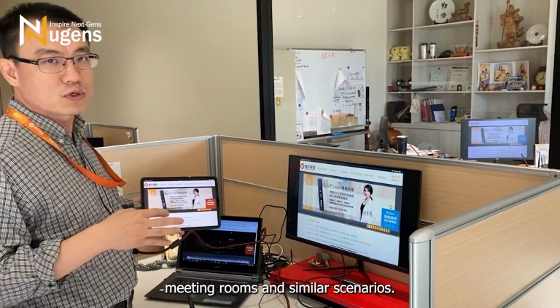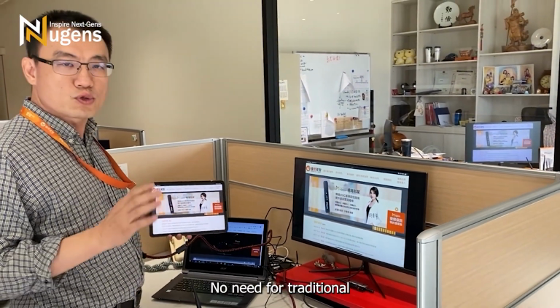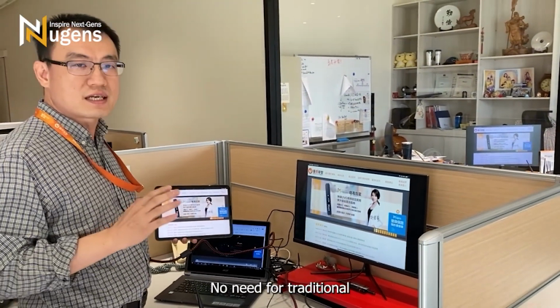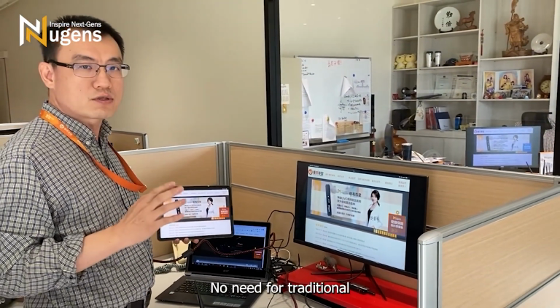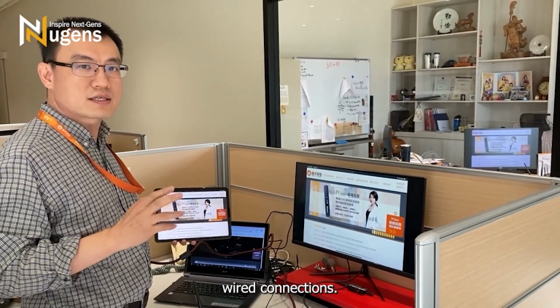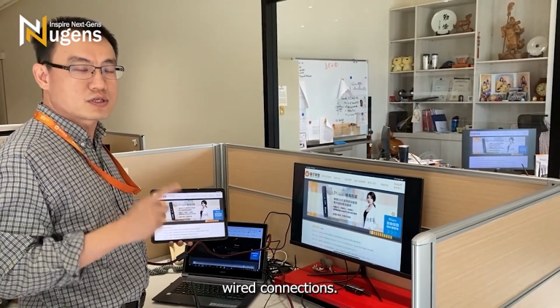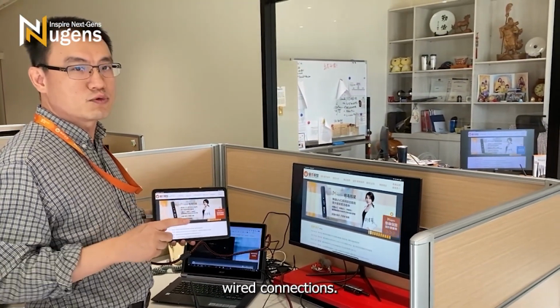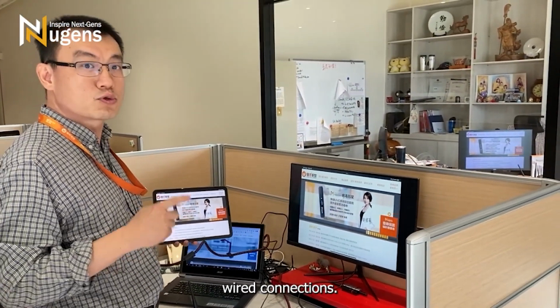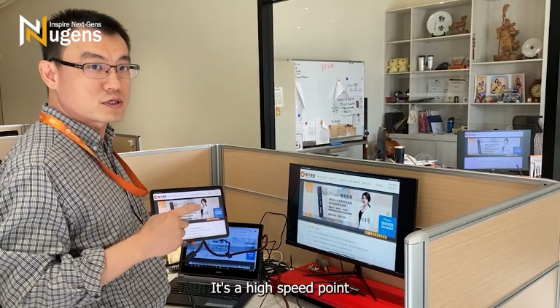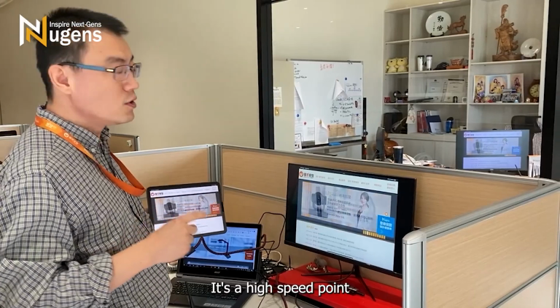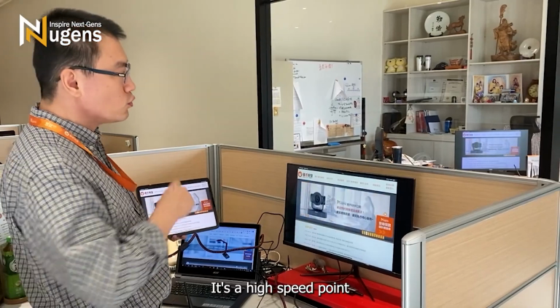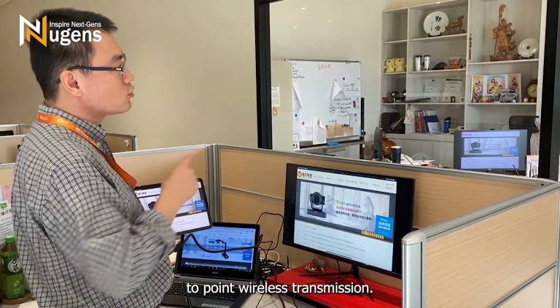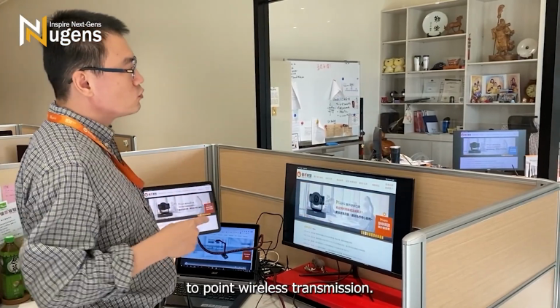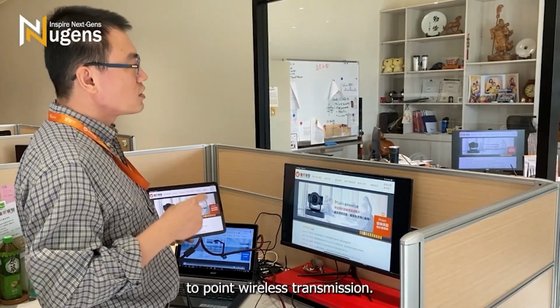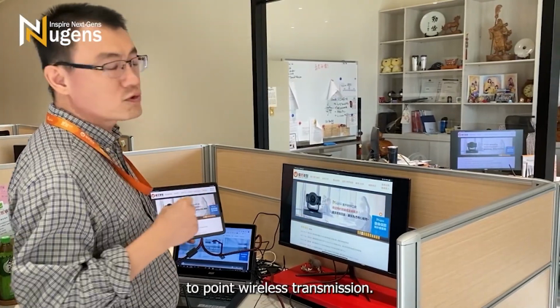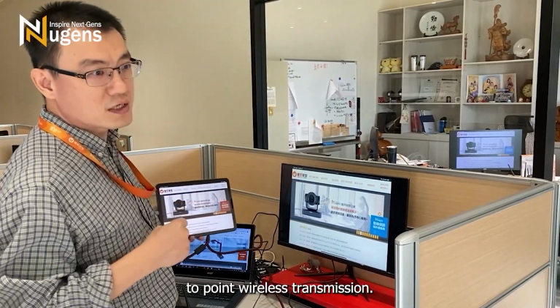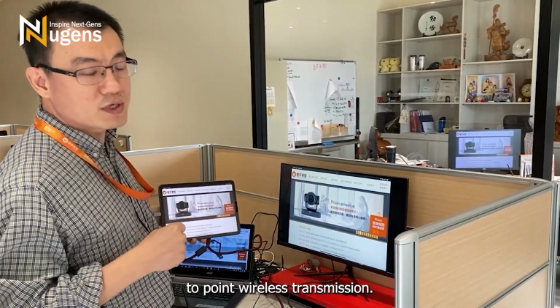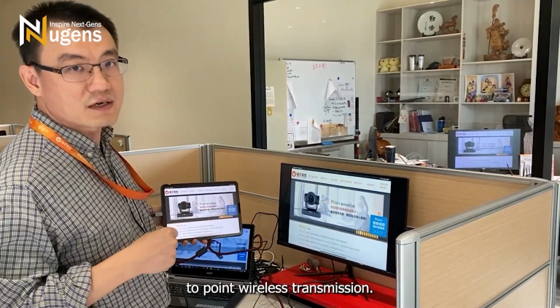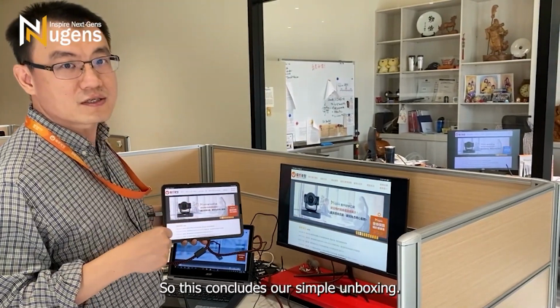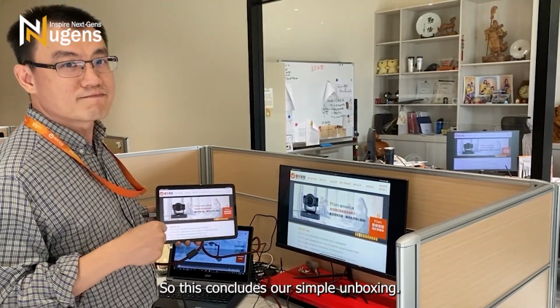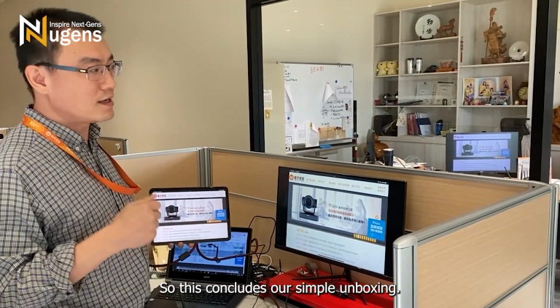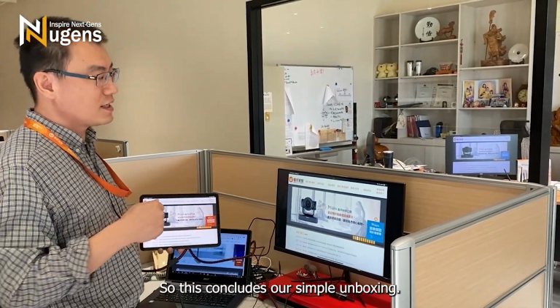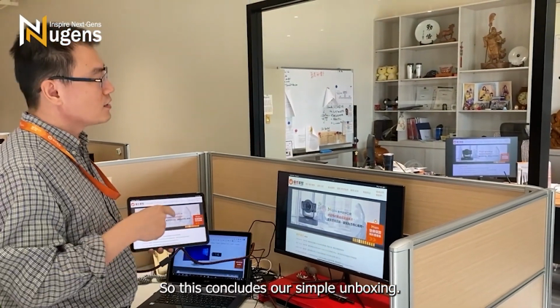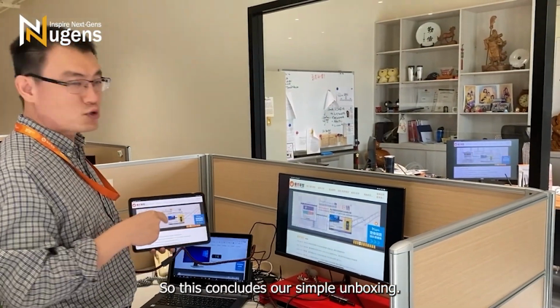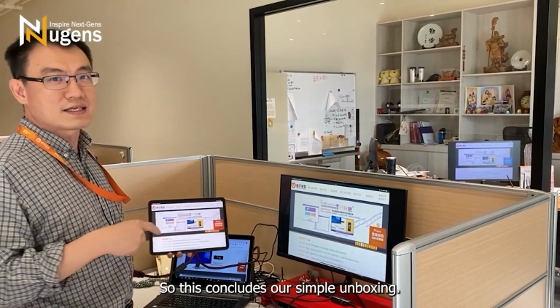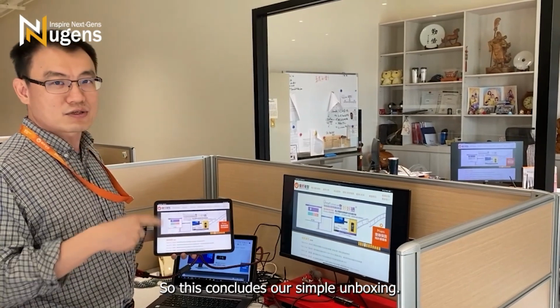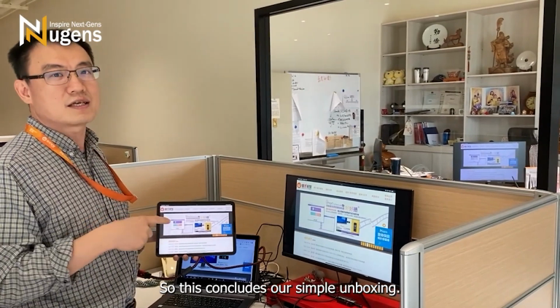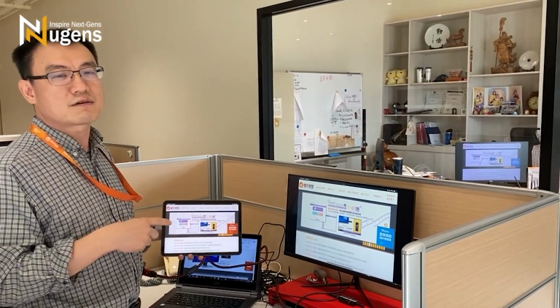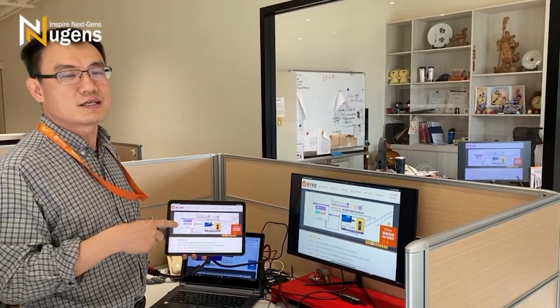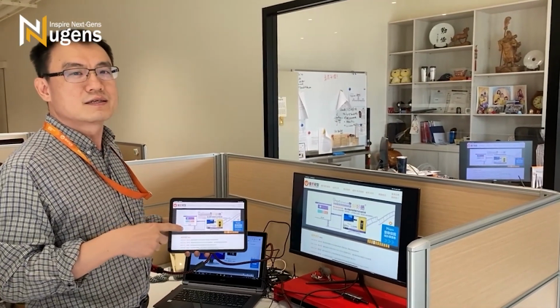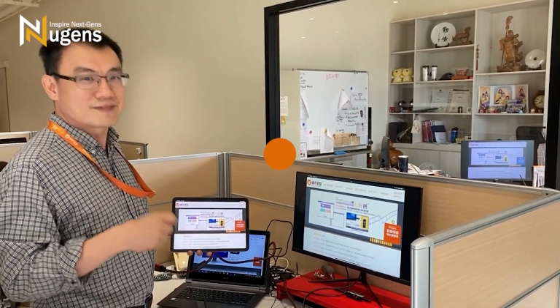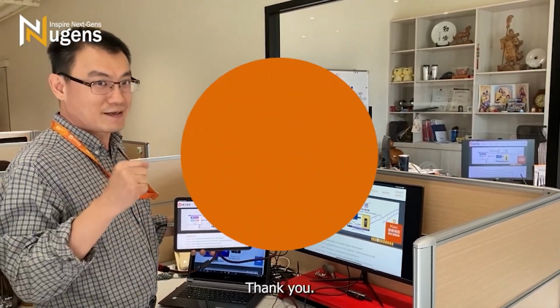No need for traditional wired connections — it's a high-speed point-to-point wireless transmission. This concludes our simple unboxing. Thank you.